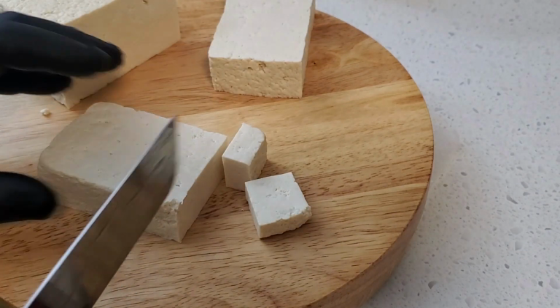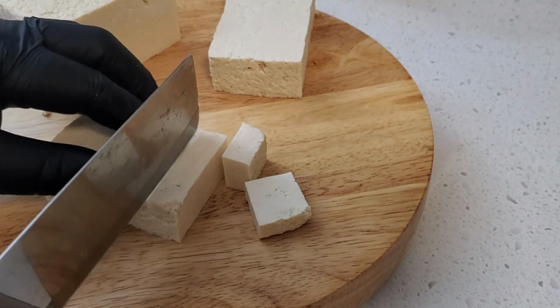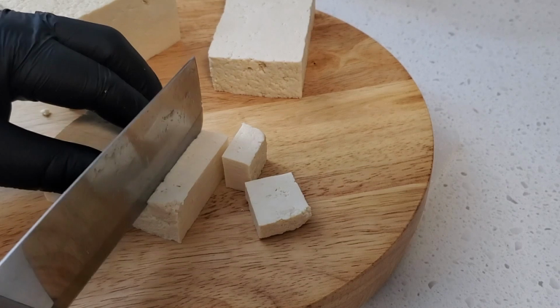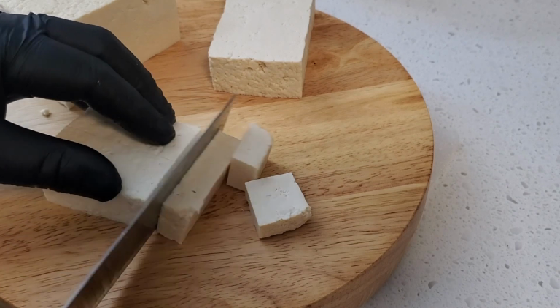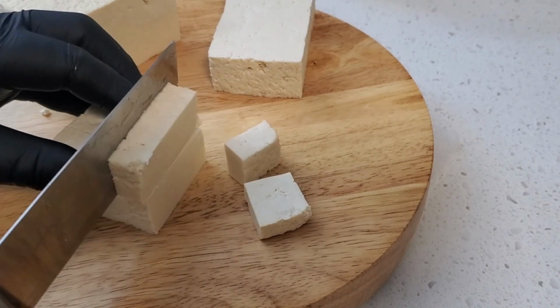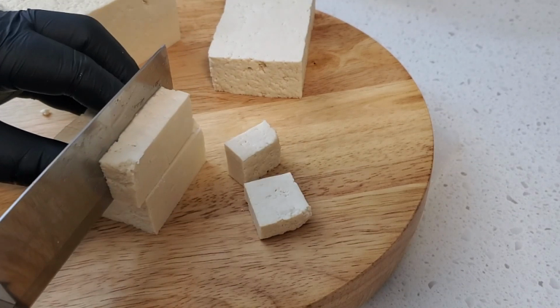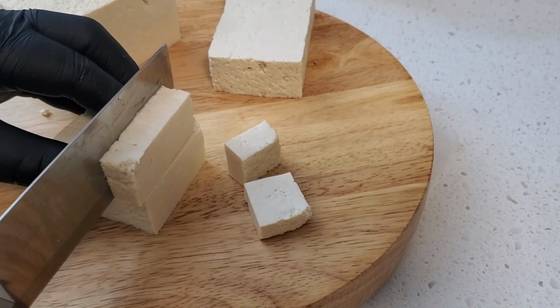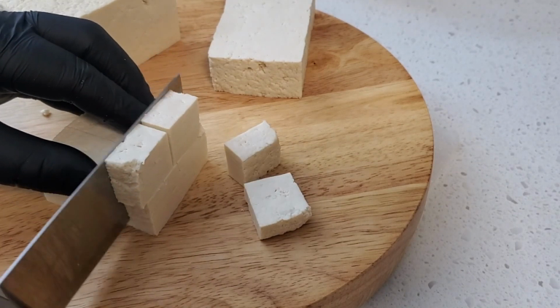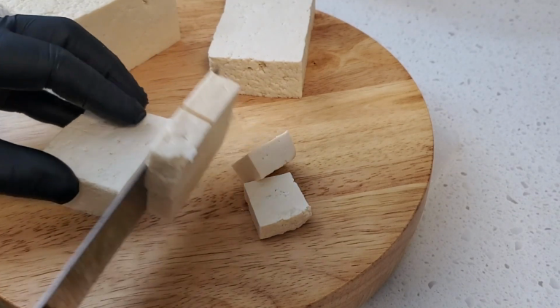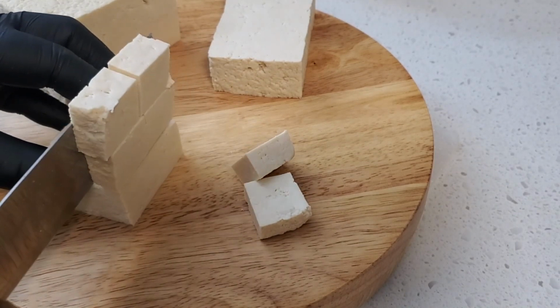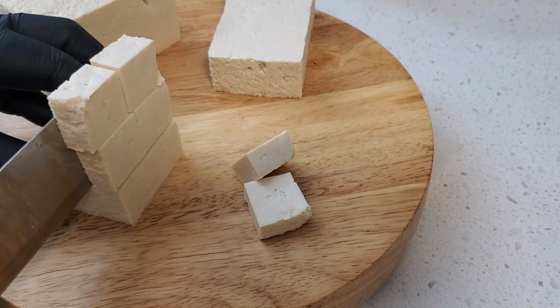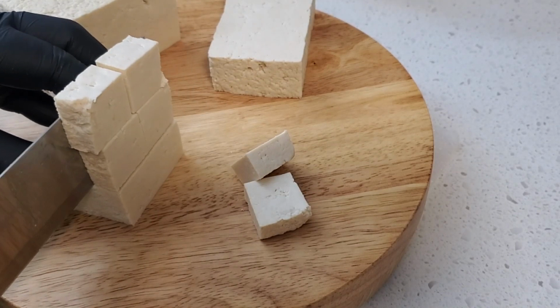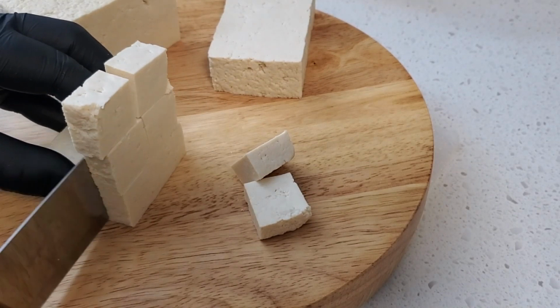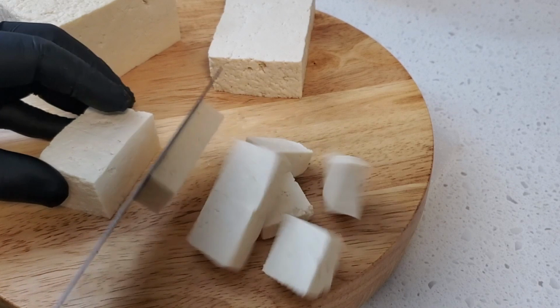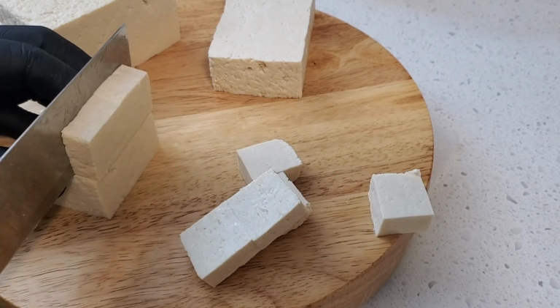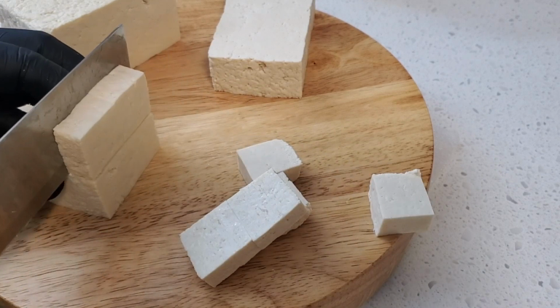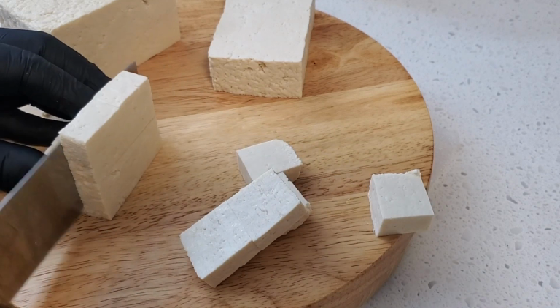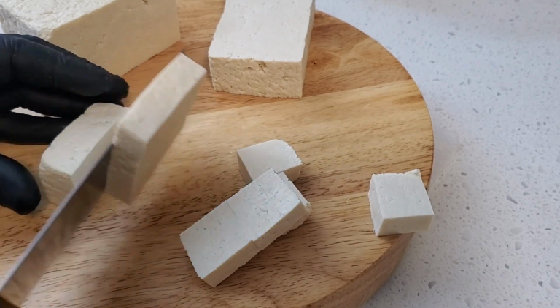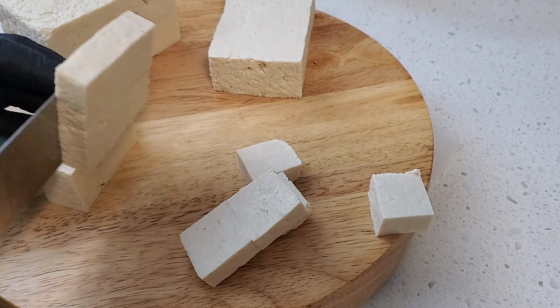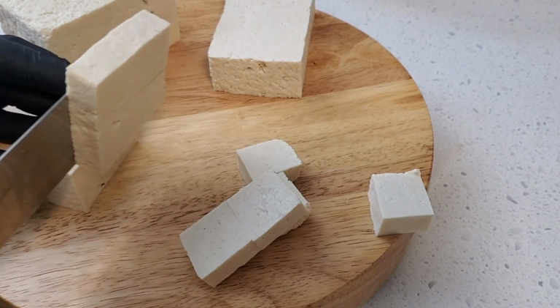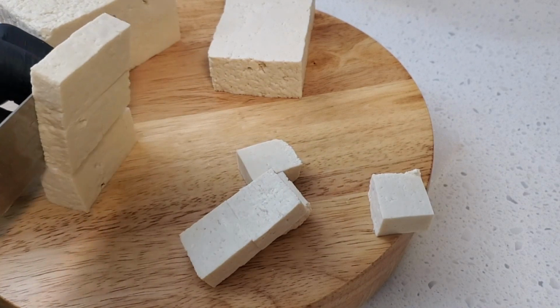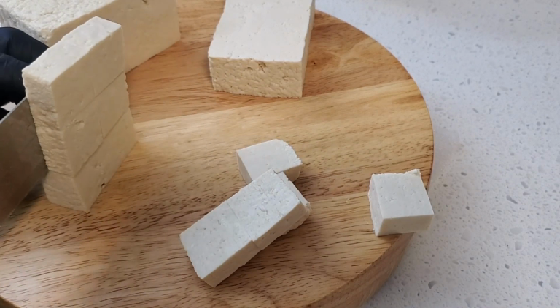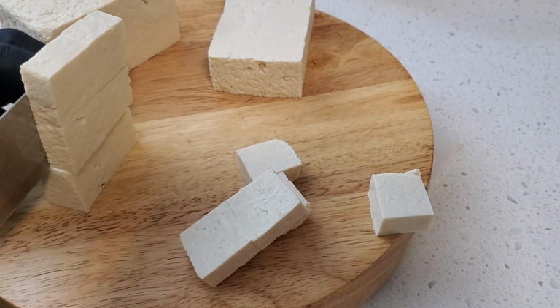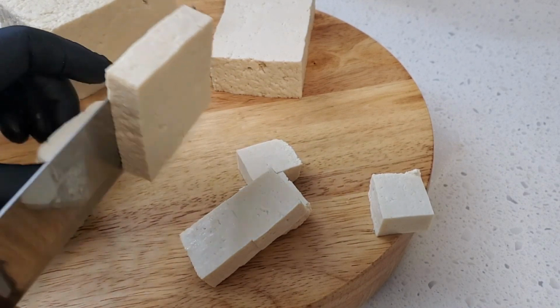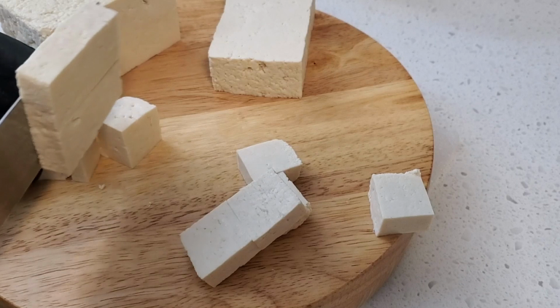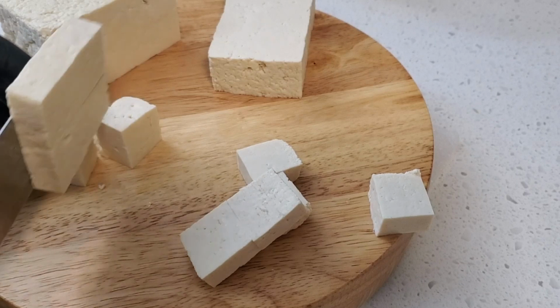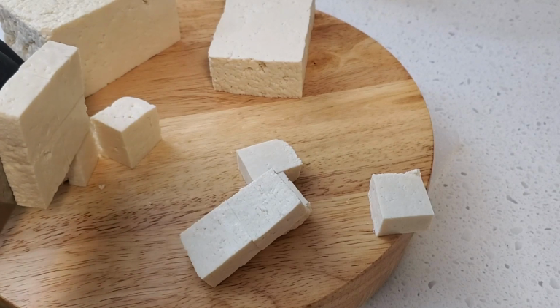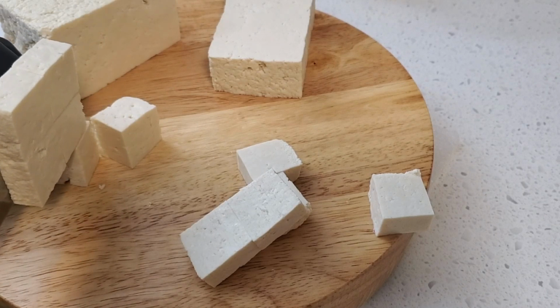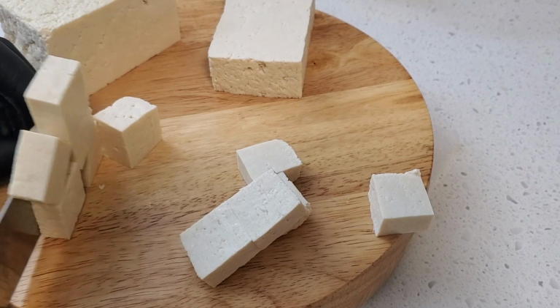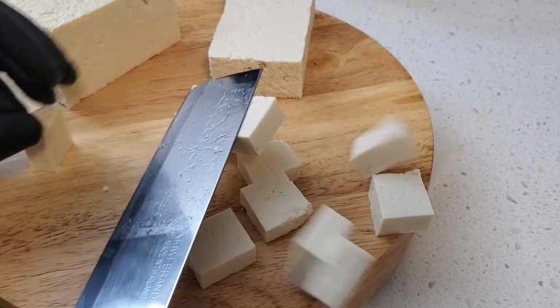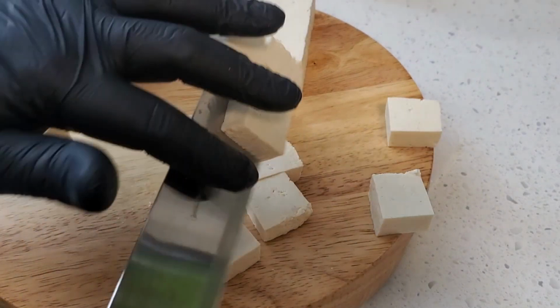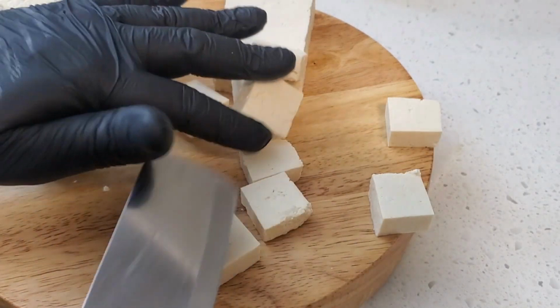In this recipe, I'll be doing the tofu in two shapes. The first one I cut into squares, trying to maintain uniformity. That way we will get a nice even cook.